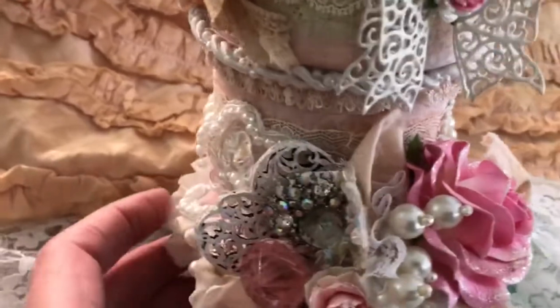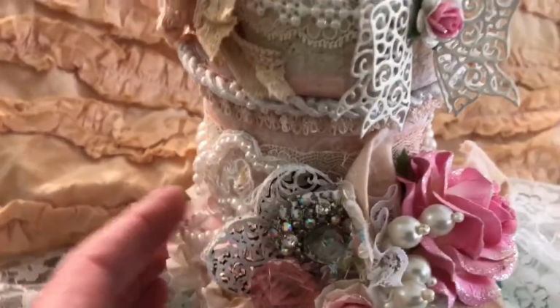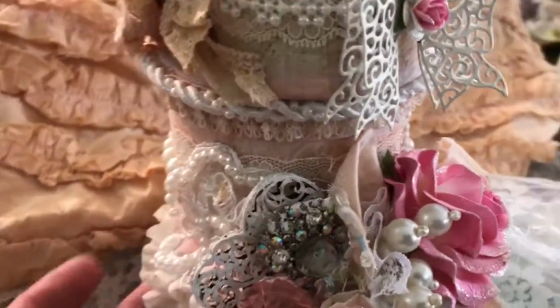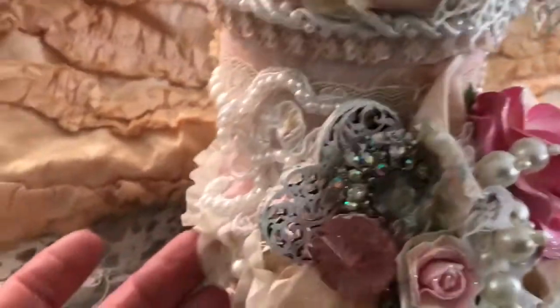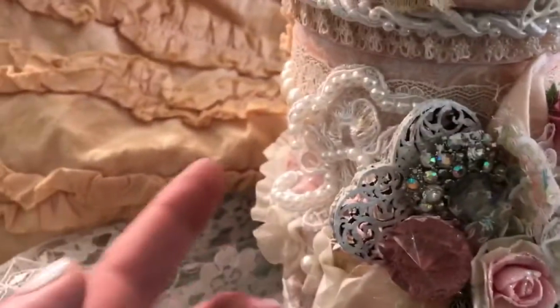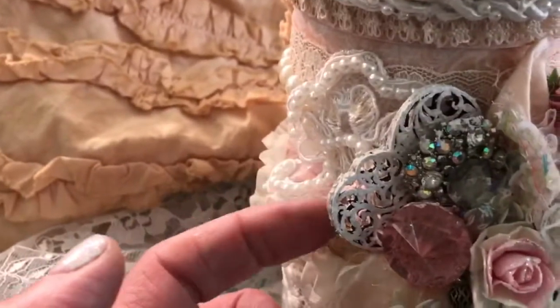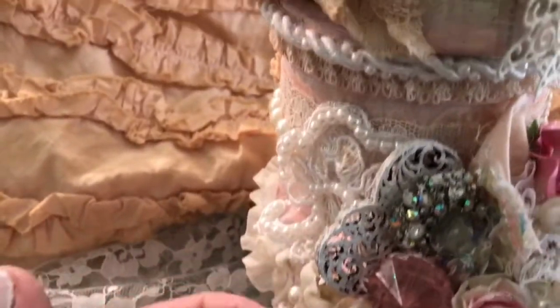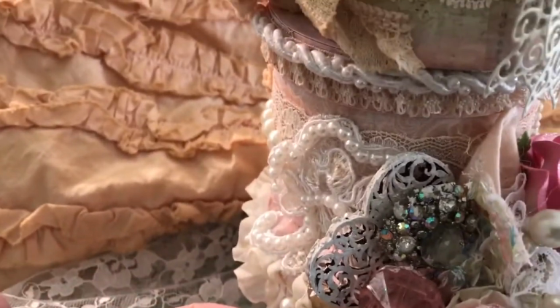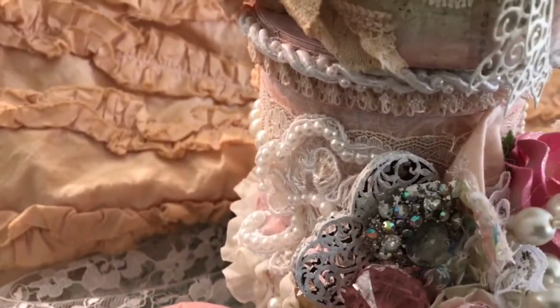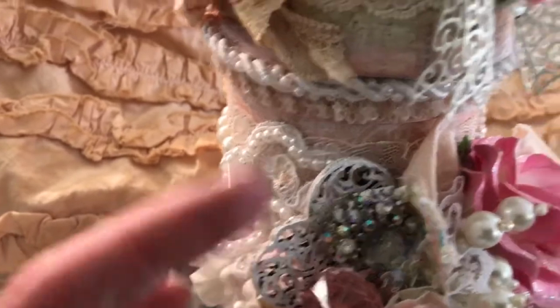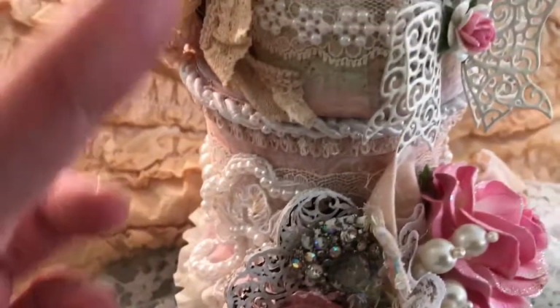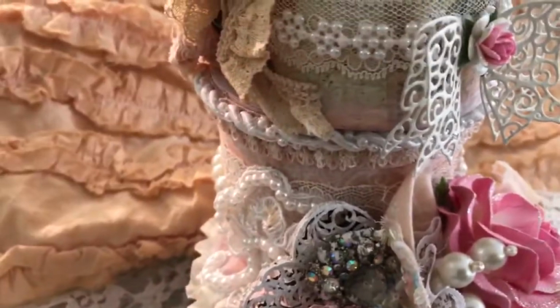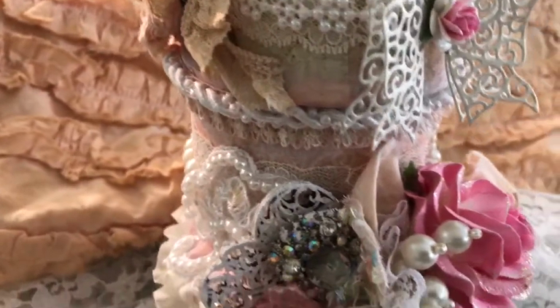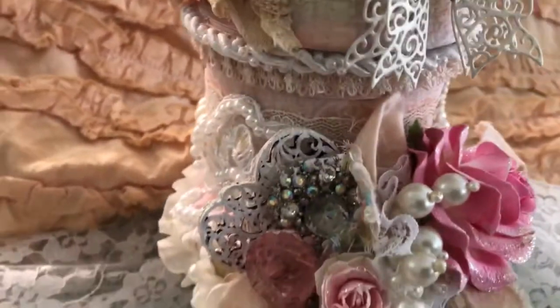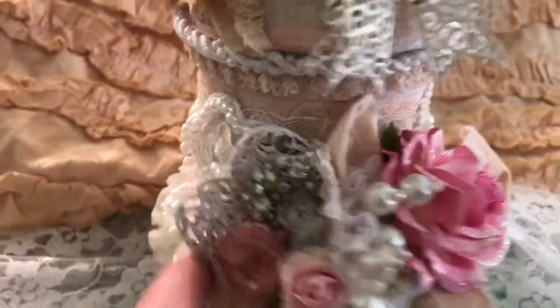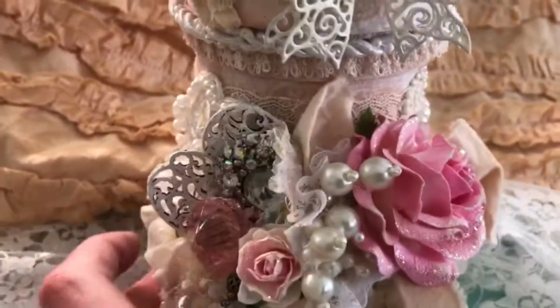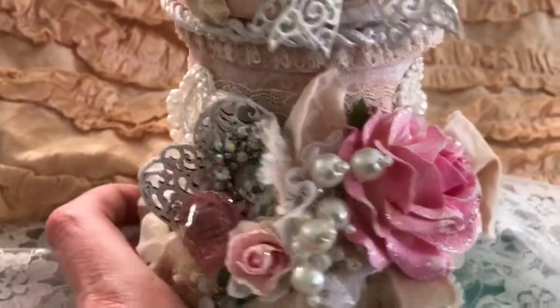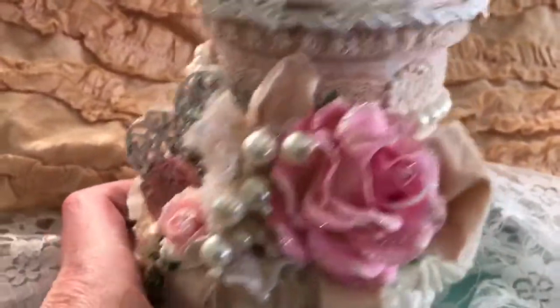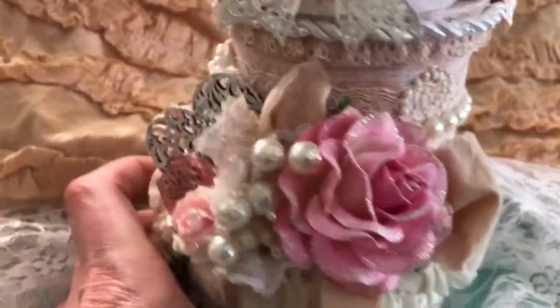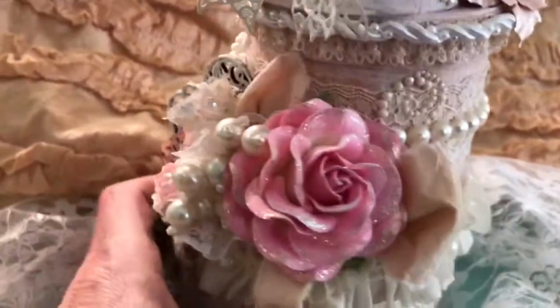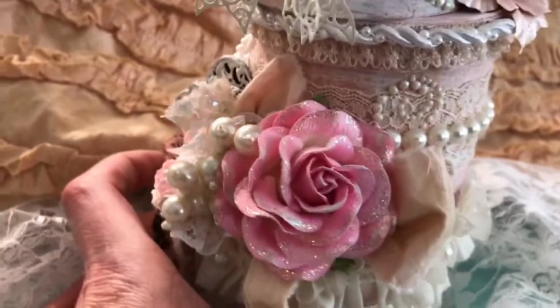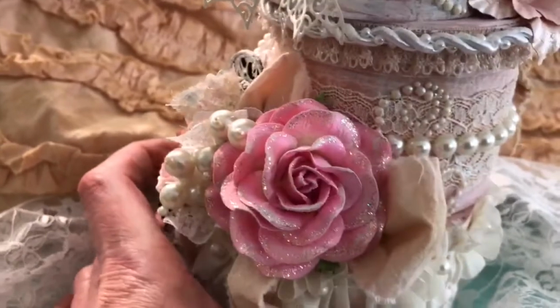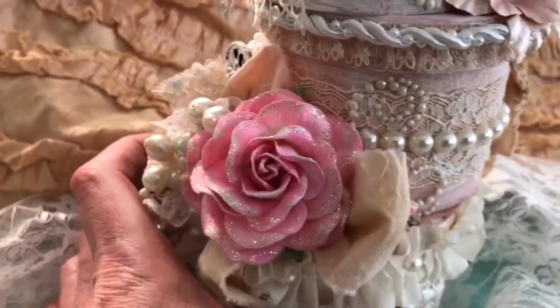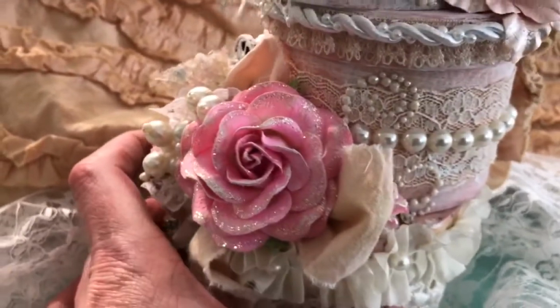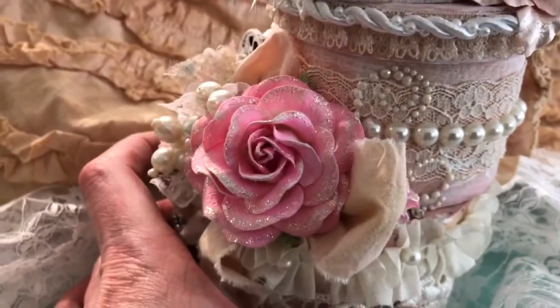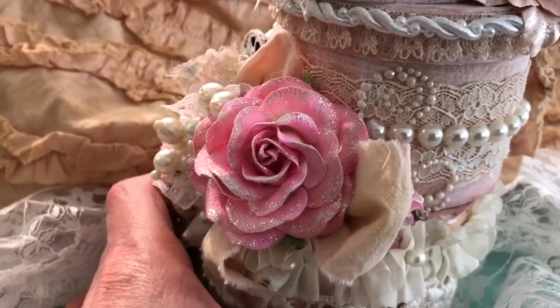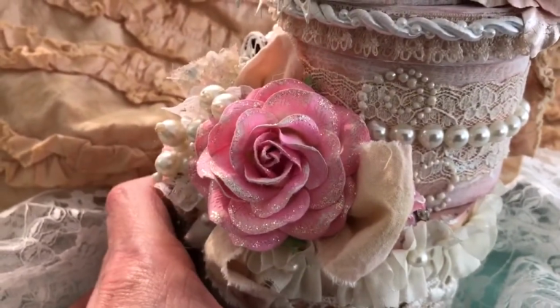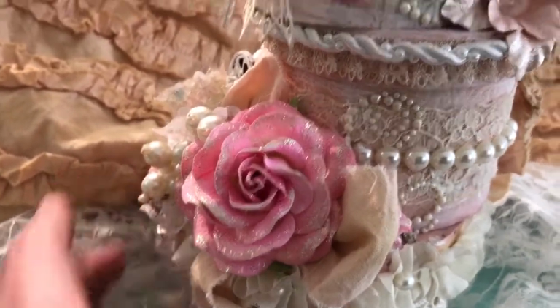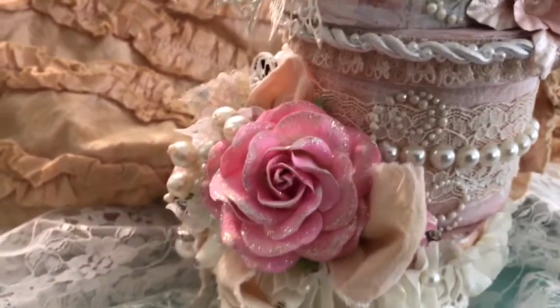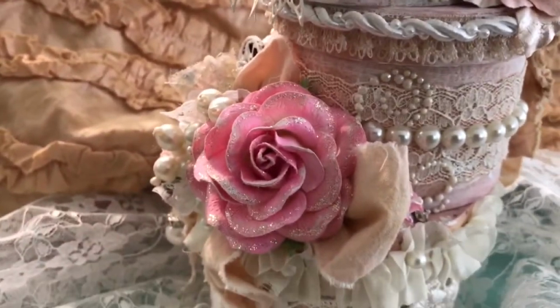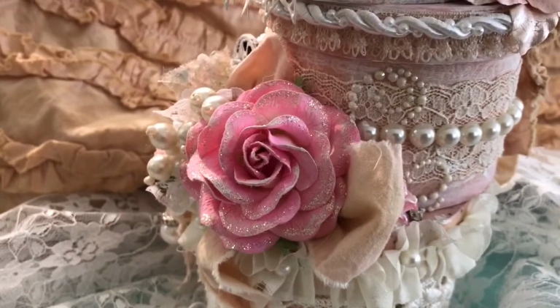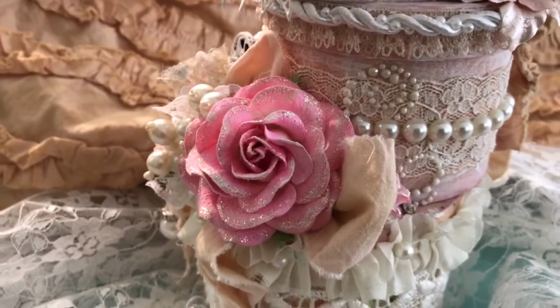And this applique here is ooh la la. All the trims are ooh la la except the one on the bottom, which is from my stash. Beautiful iron roses flowers — gorgeous. And I stickled it with the diamond stickles.